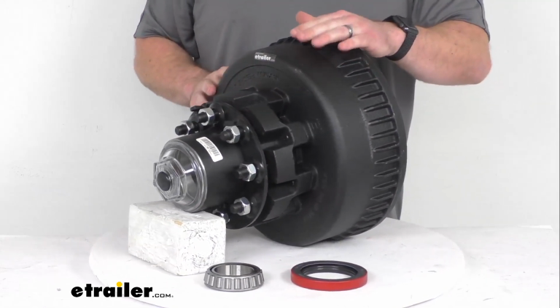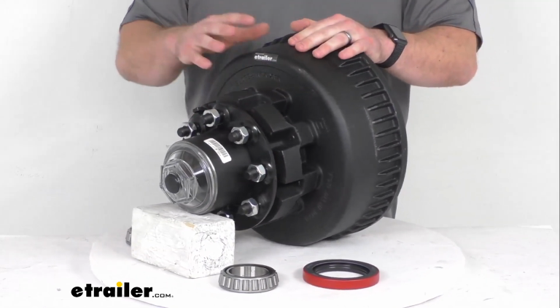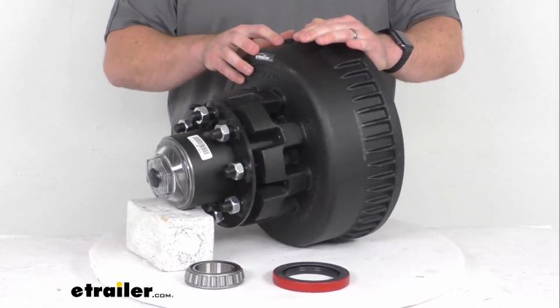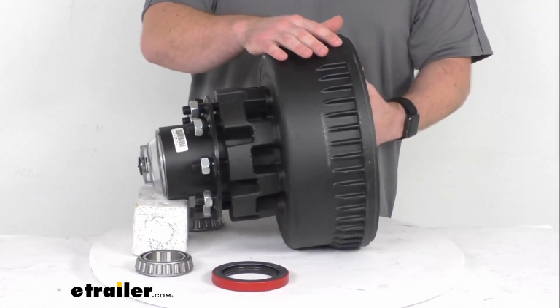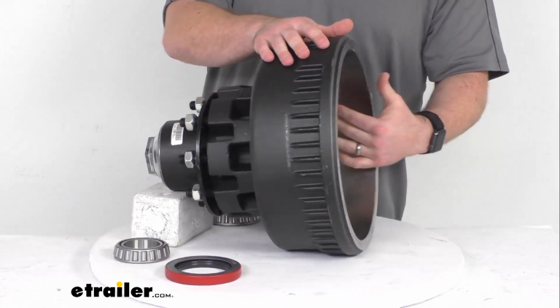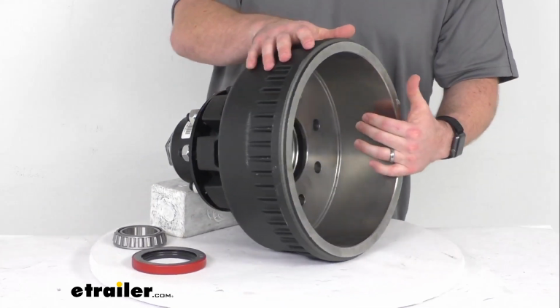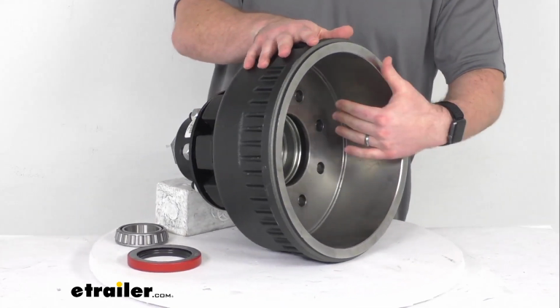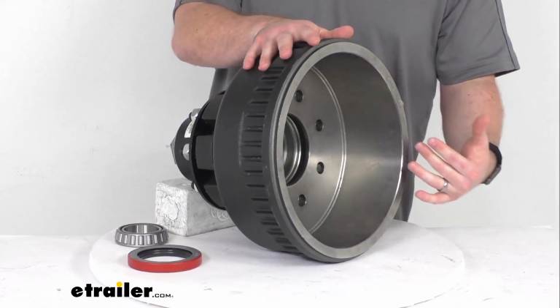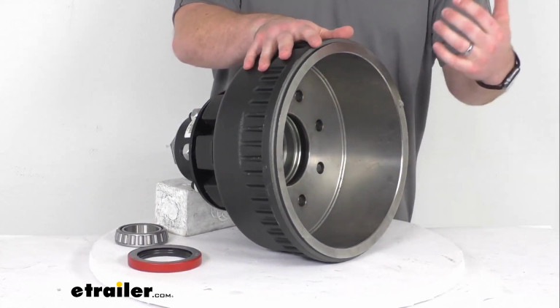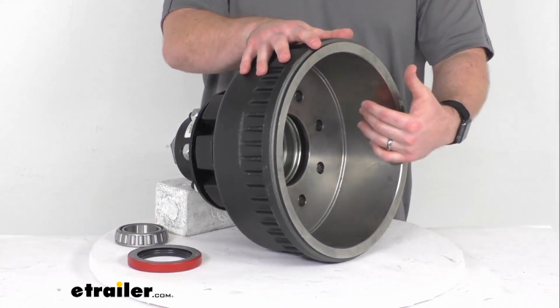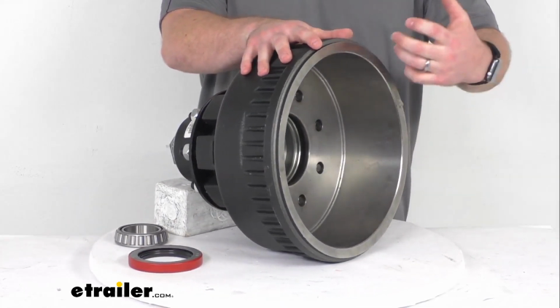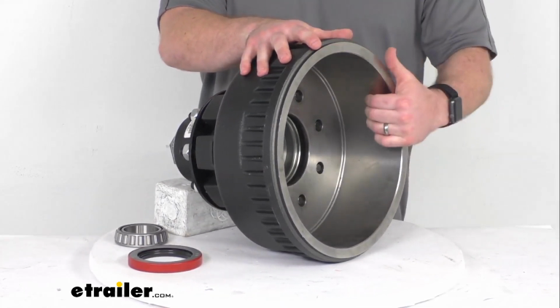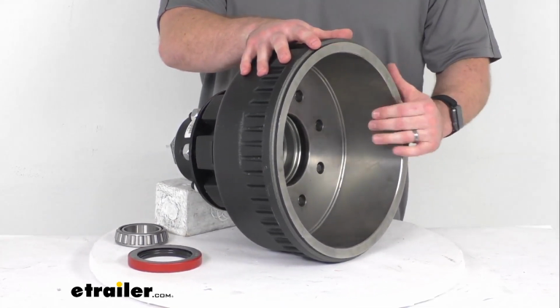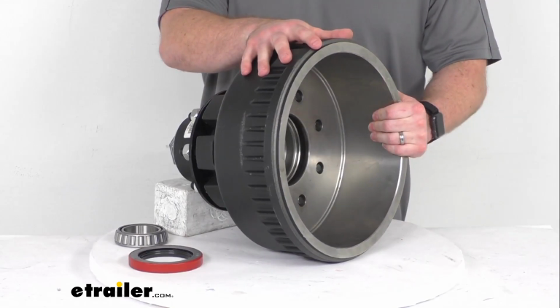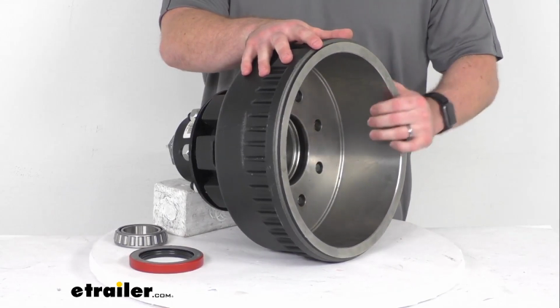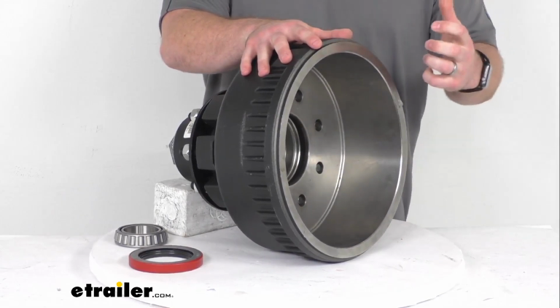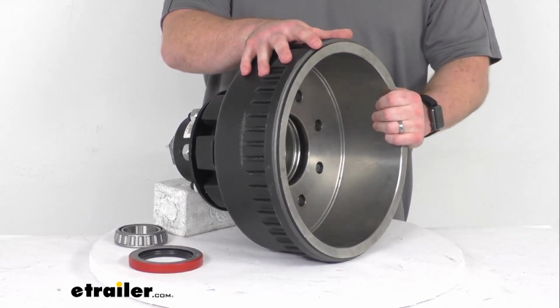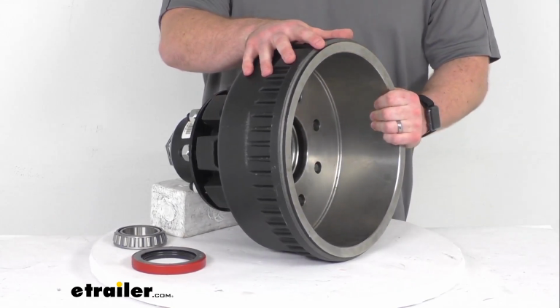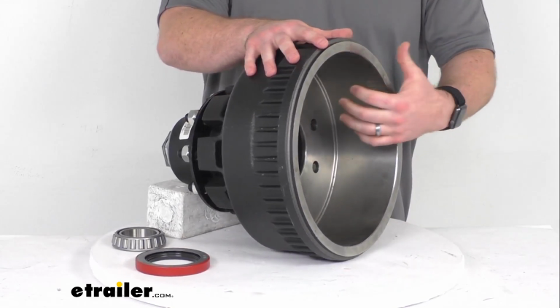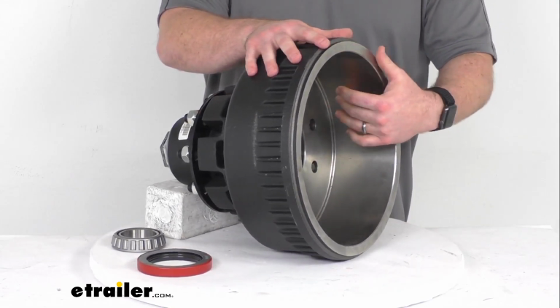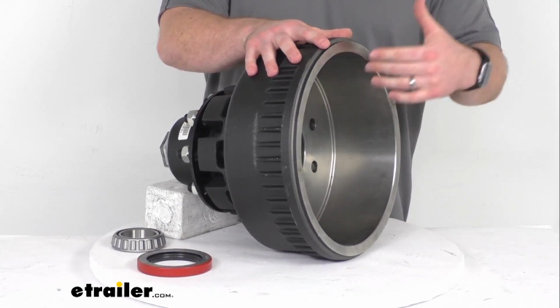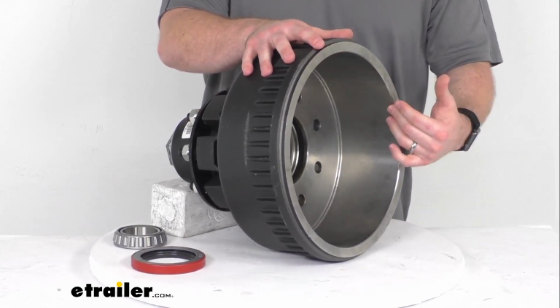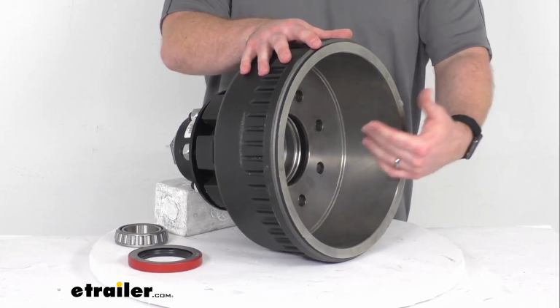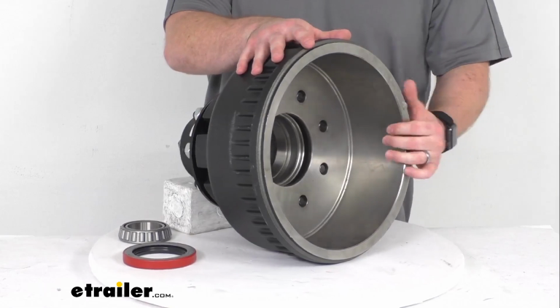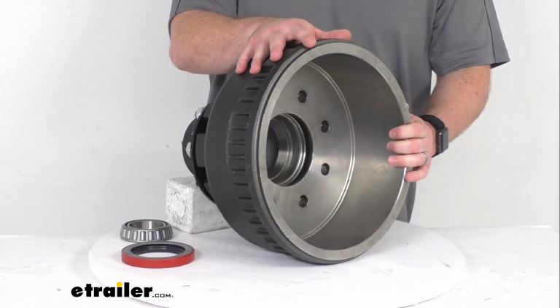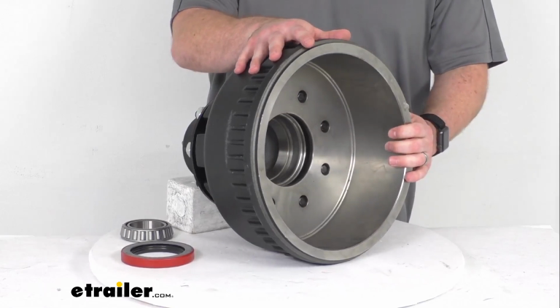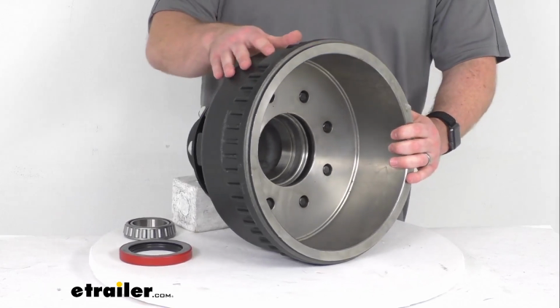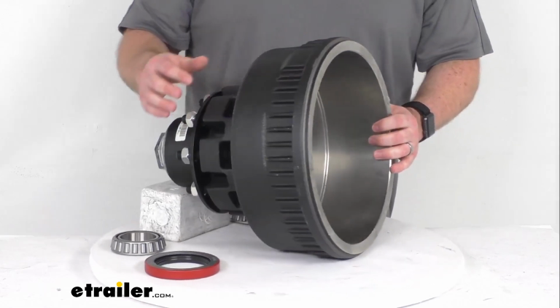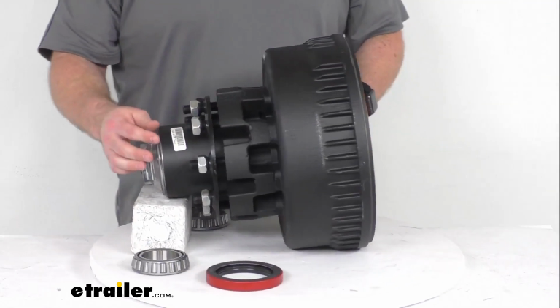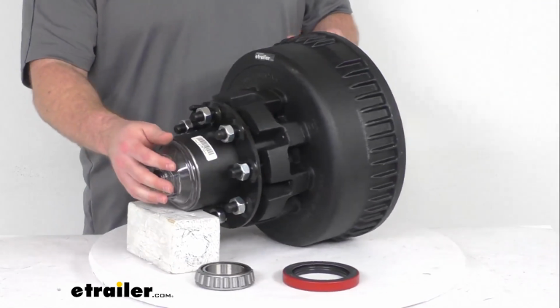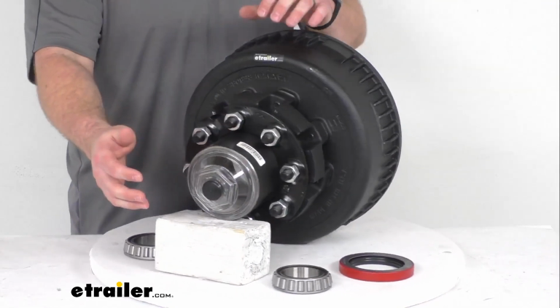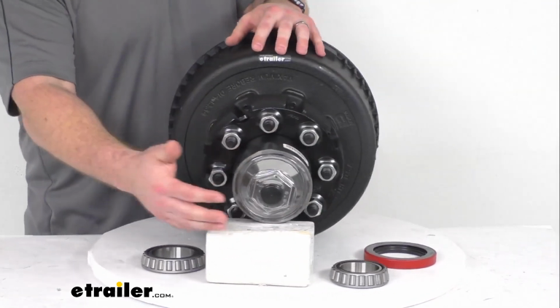These do have a nice wide surface area here for your brake shoes to grip hold of when your braking is activated. It's going to be compatible with electric and hydraulic drum brakes.